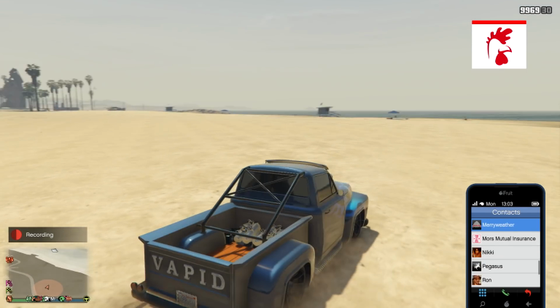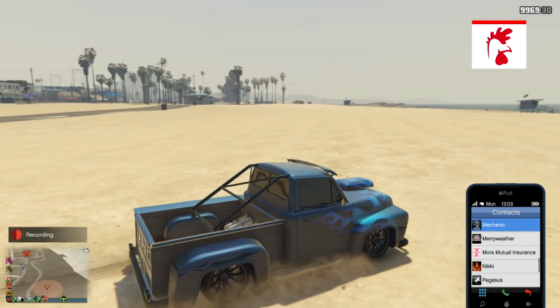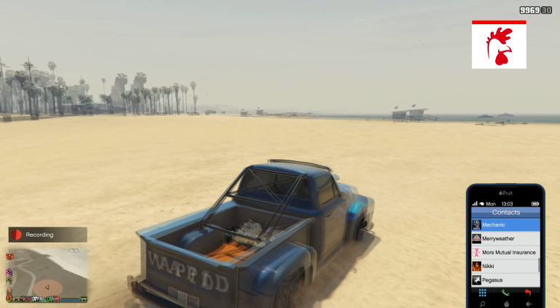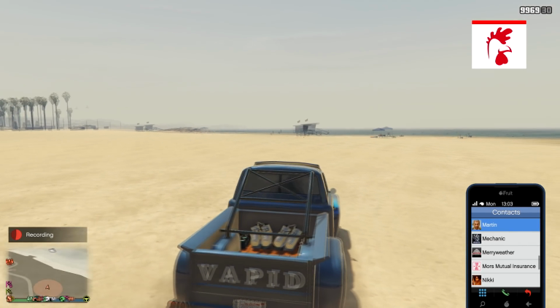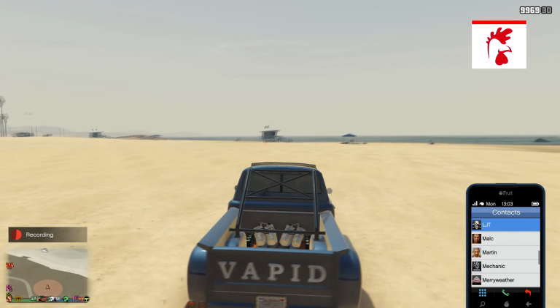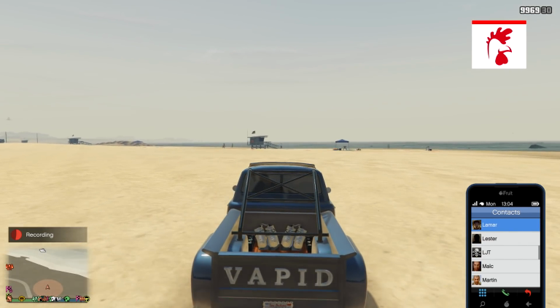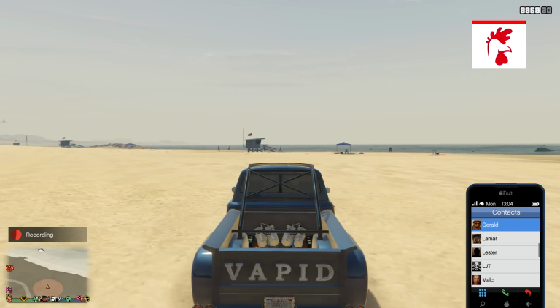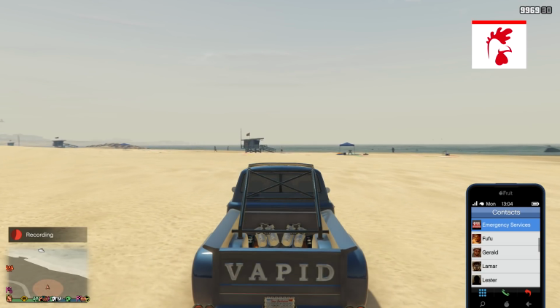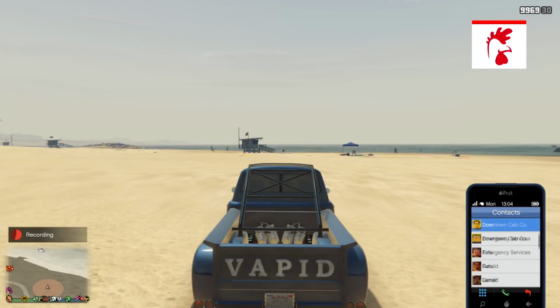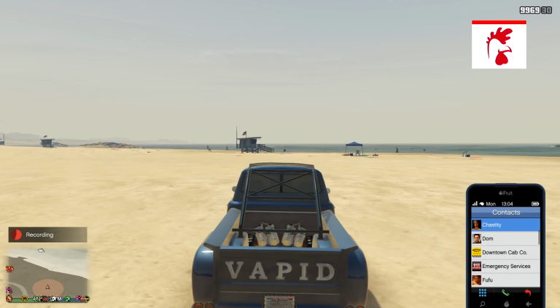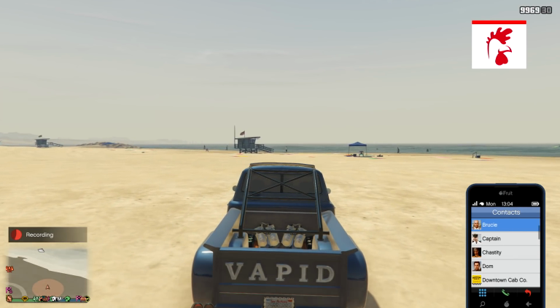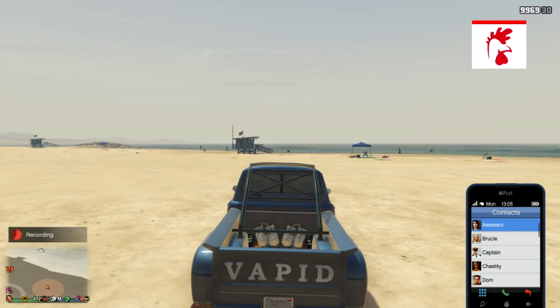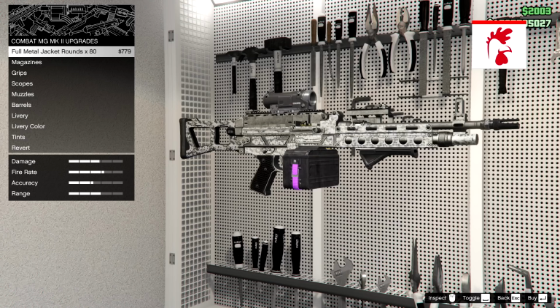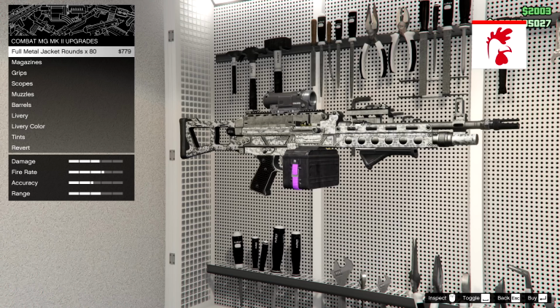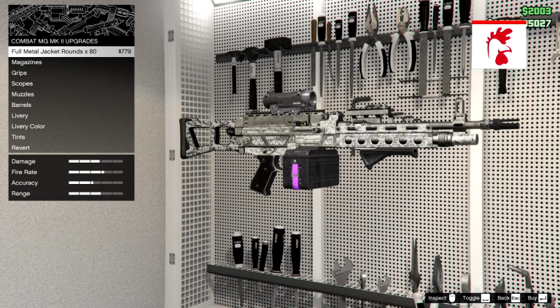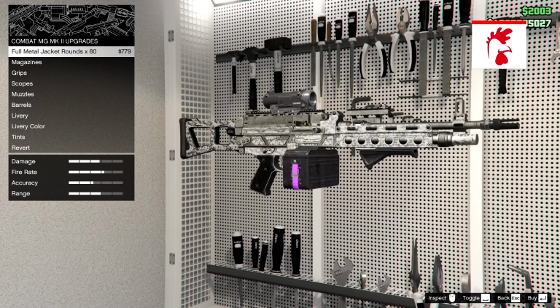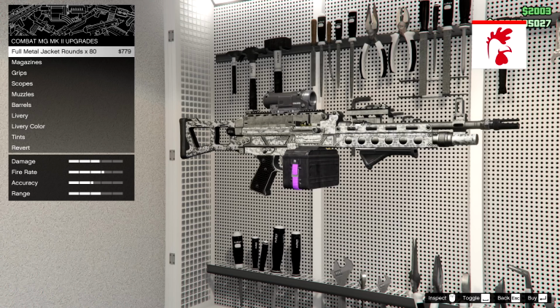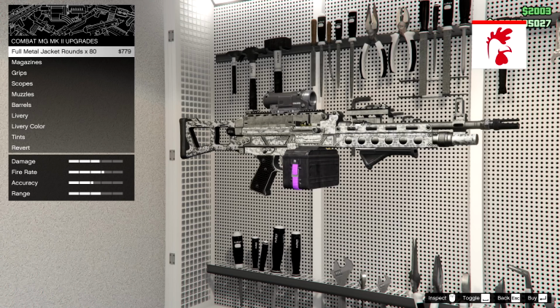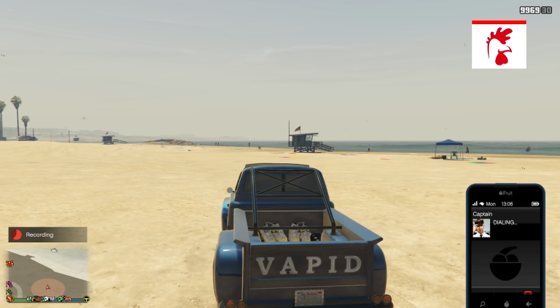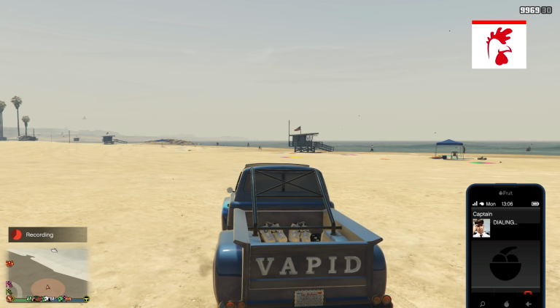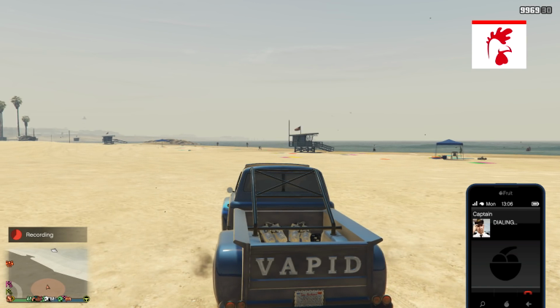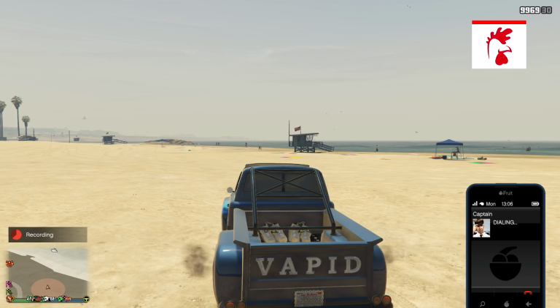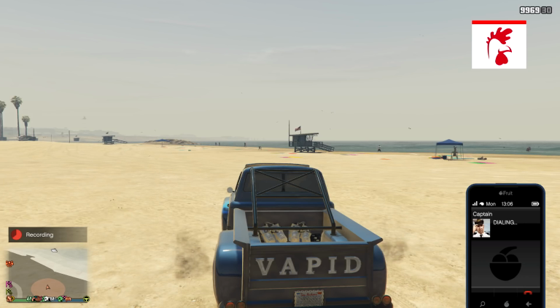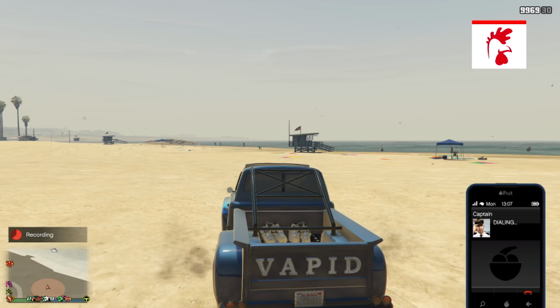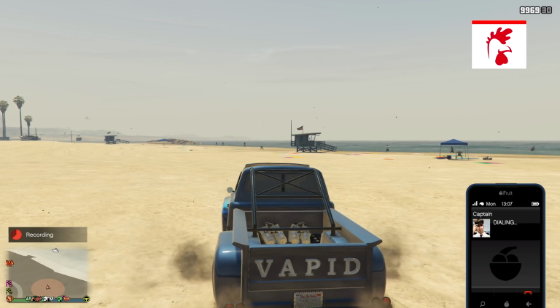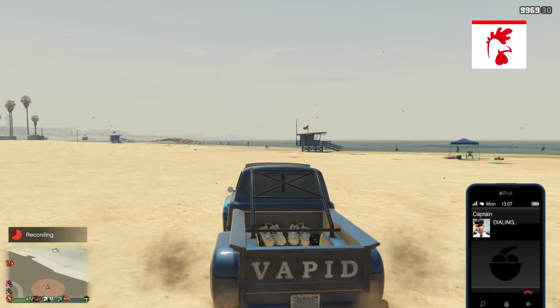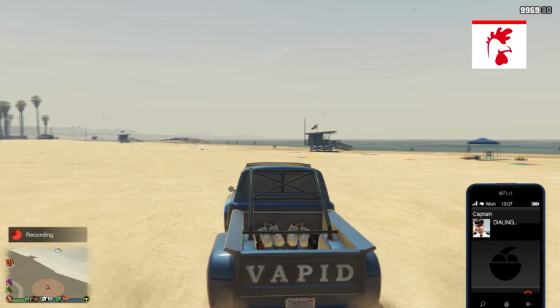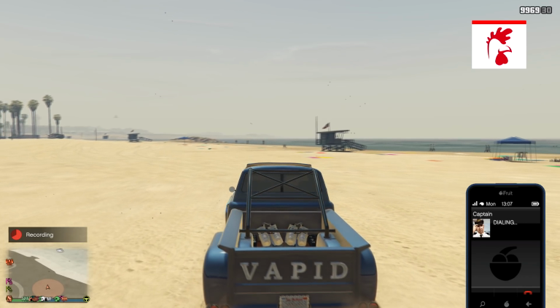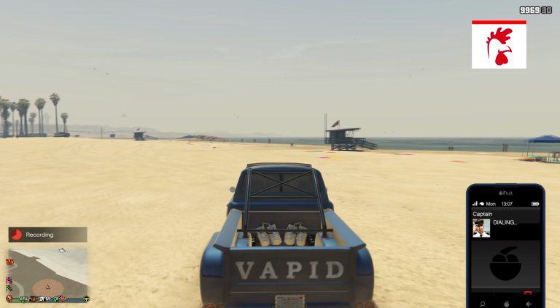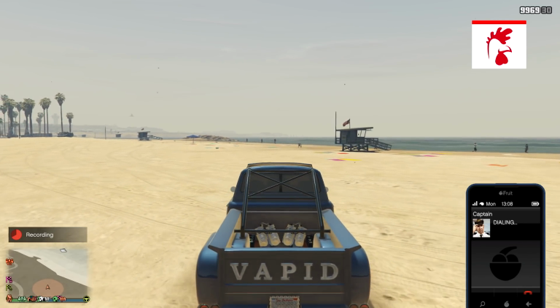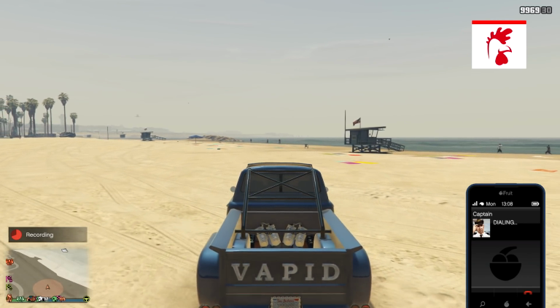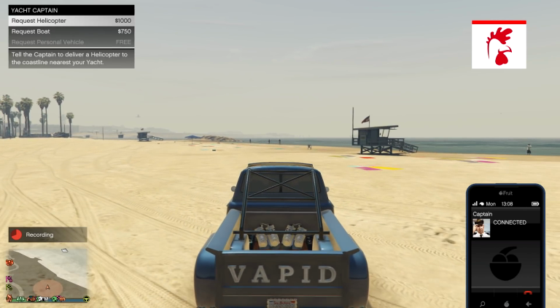There is also 25% off Mark 2 upgrades. So if you wanted to upgrade any of the guns in your MOC, definitely do it now because you can get 25% off.